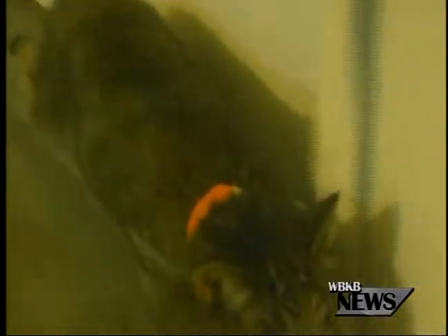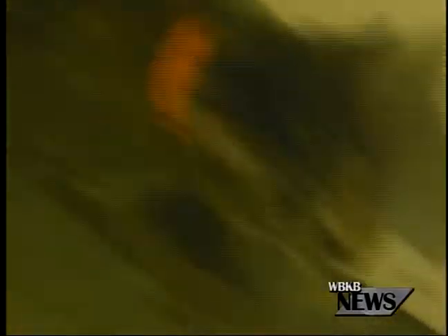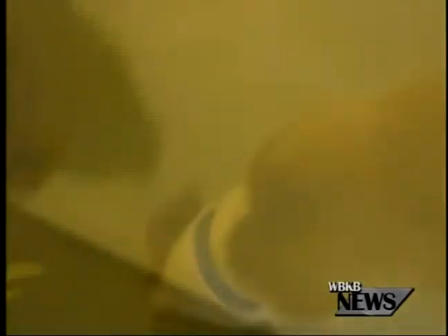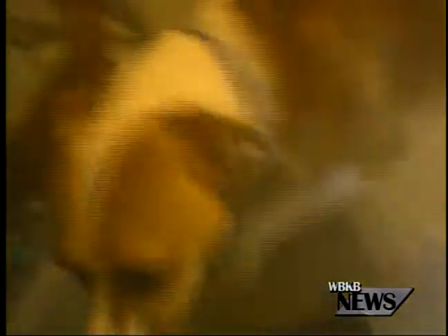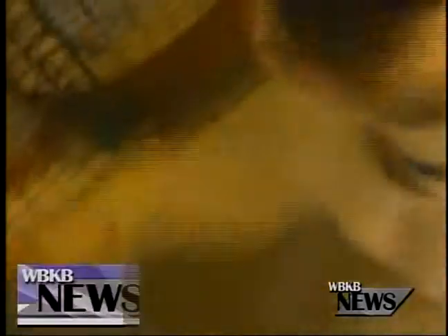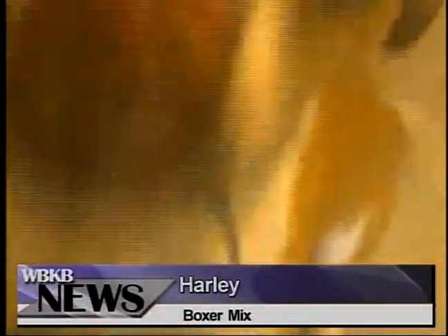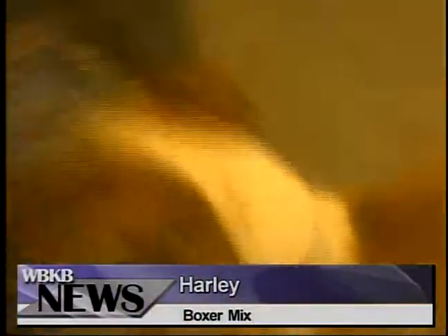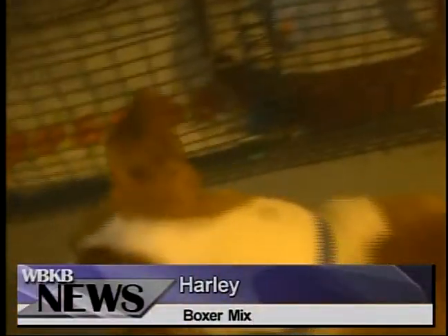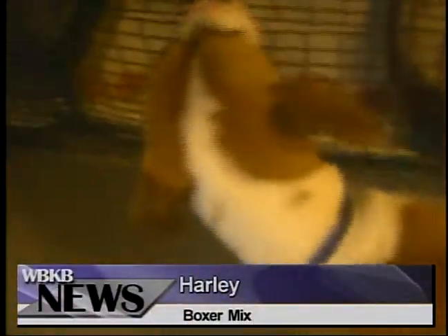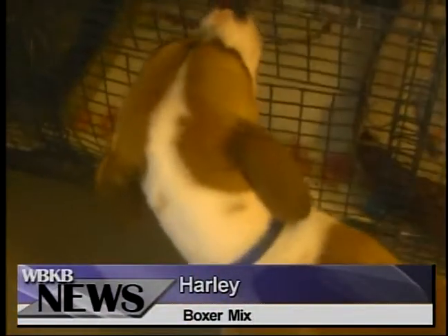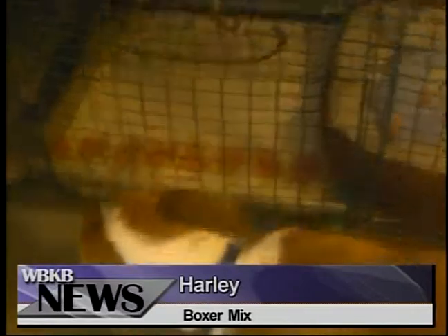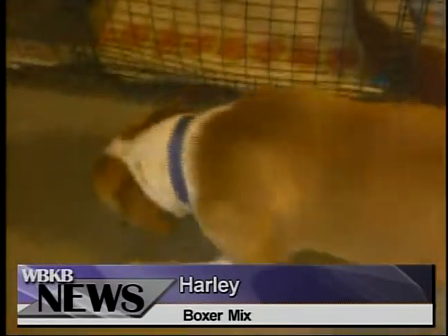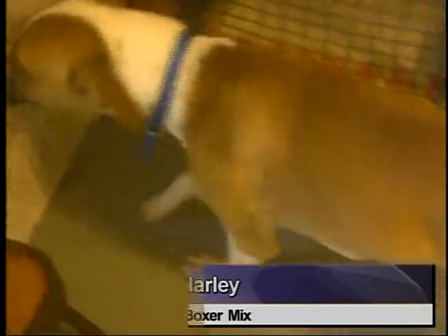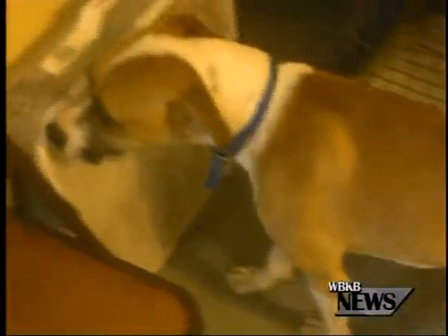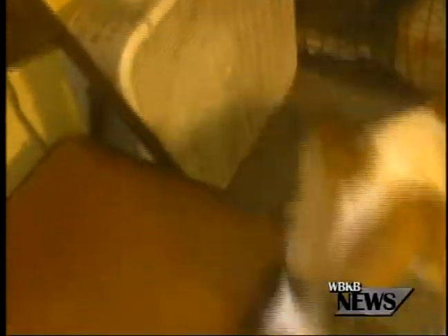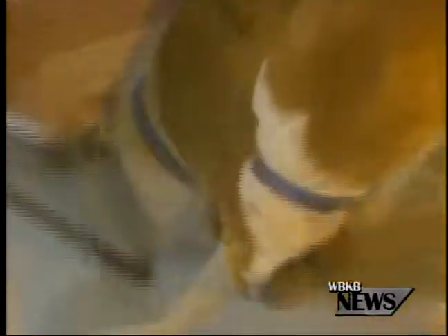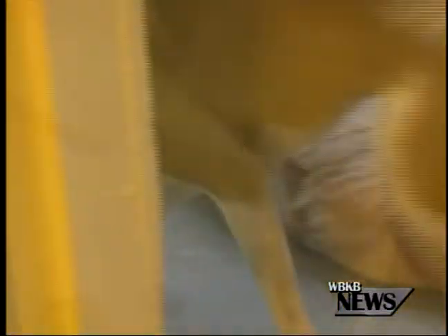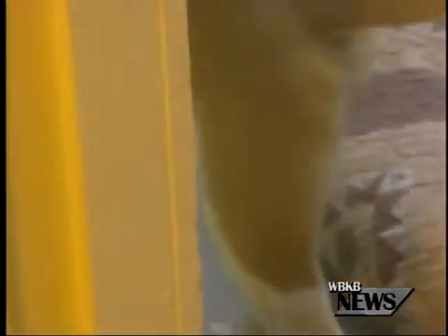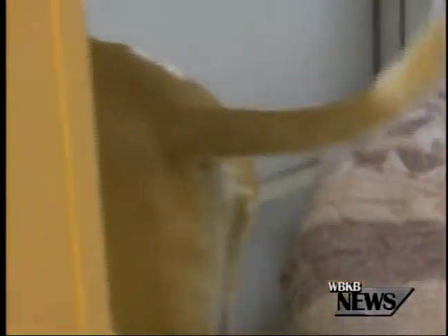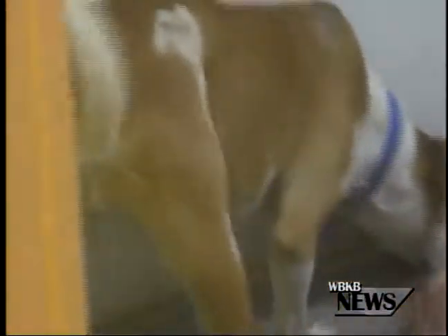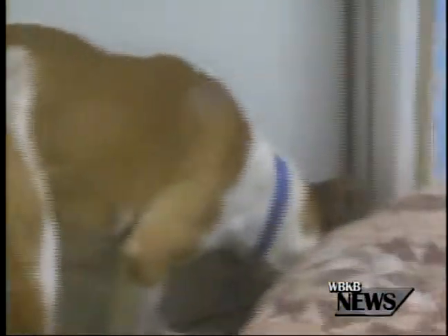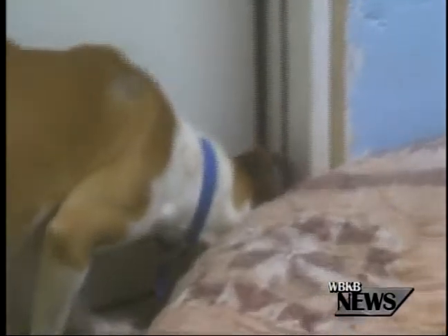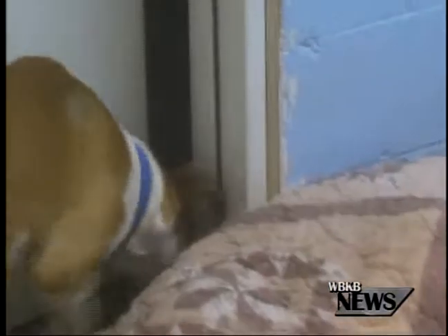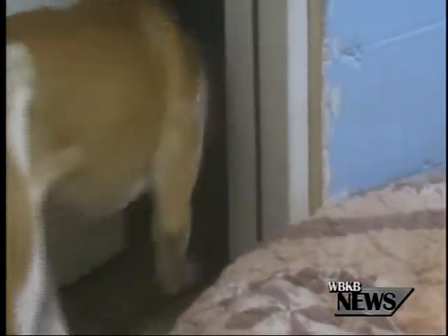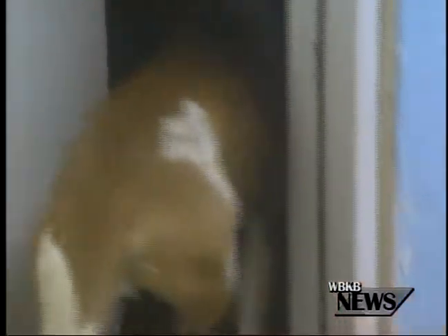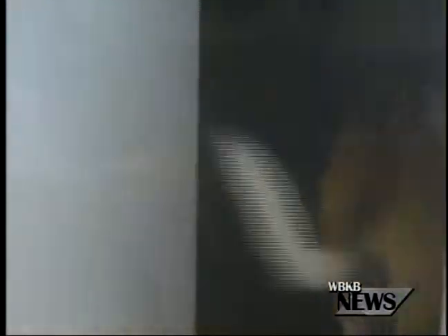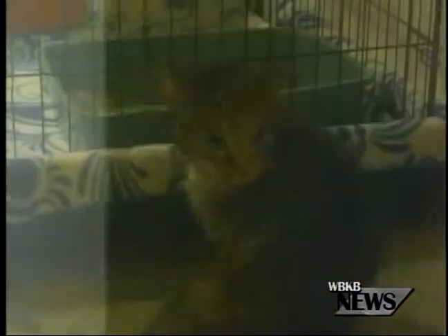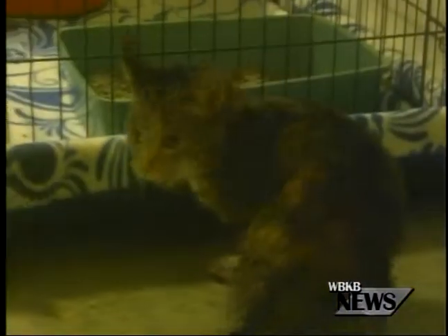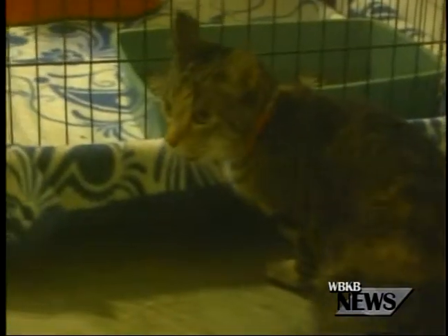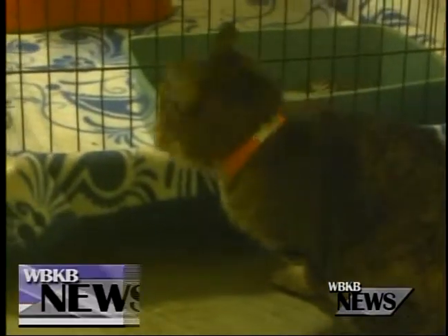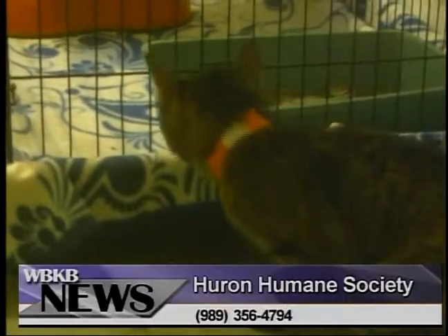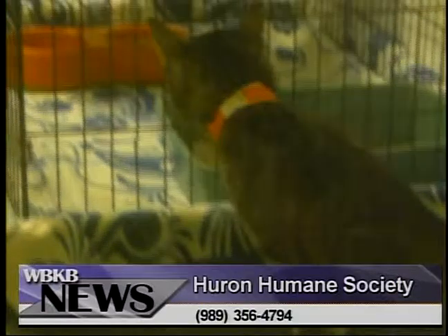Our next pet is Harley. Harley is not a biker, but he is a boxer mix. He is light brown with white spots here and there. He is also pretty young, active, and very fun to be around. He's already neutered too, so have fun with him.